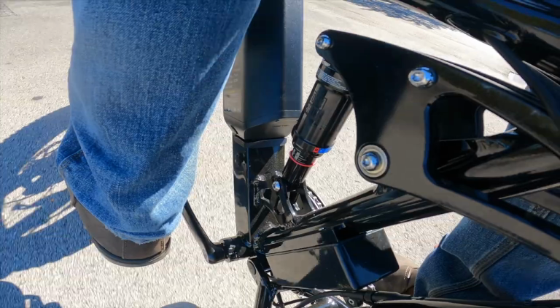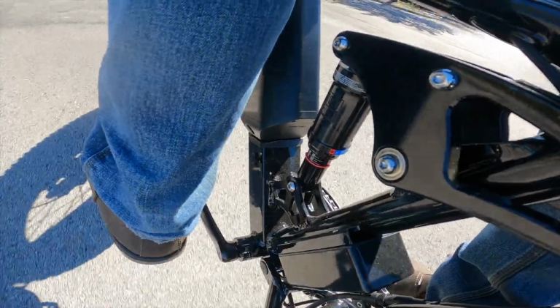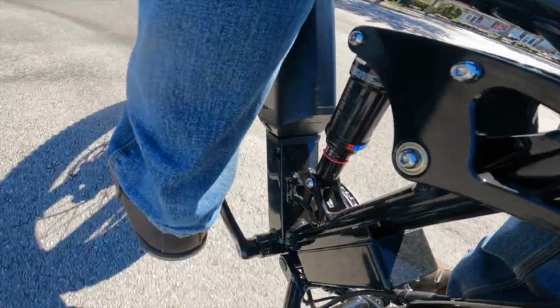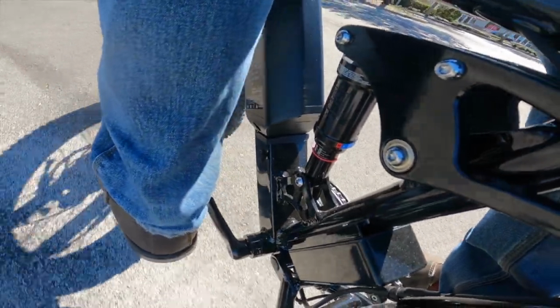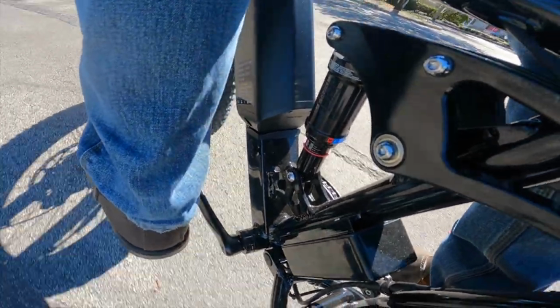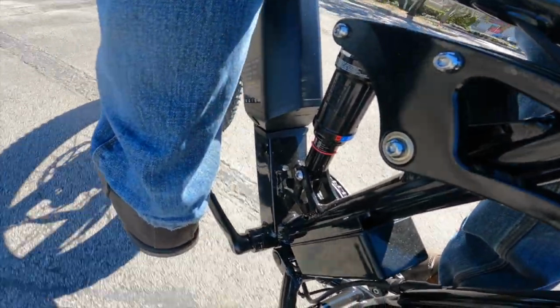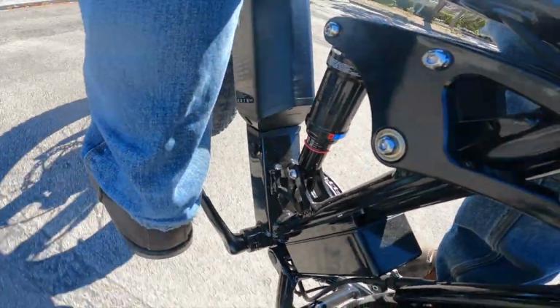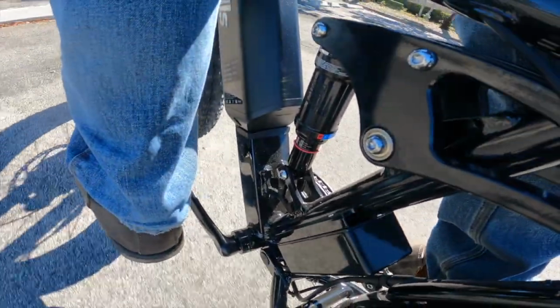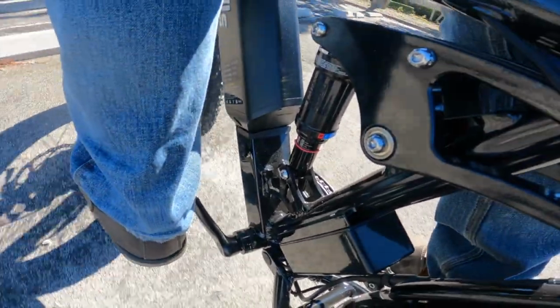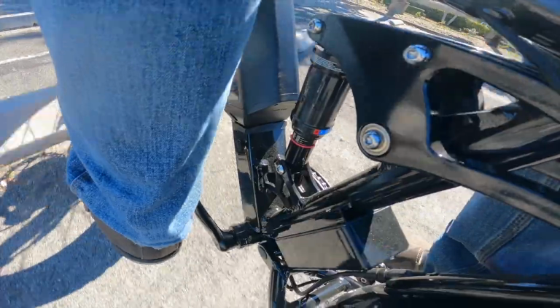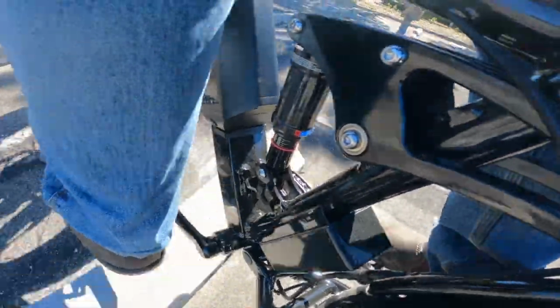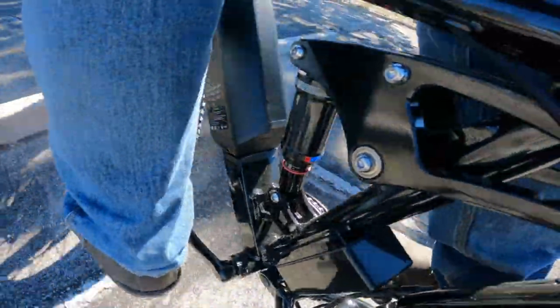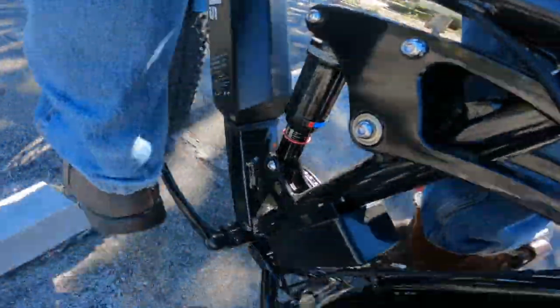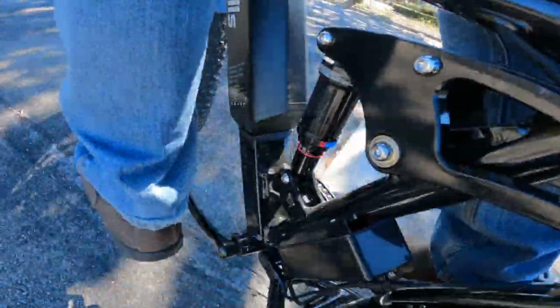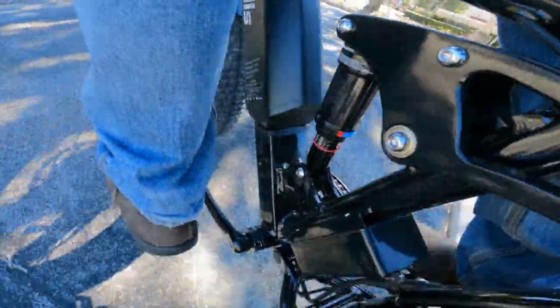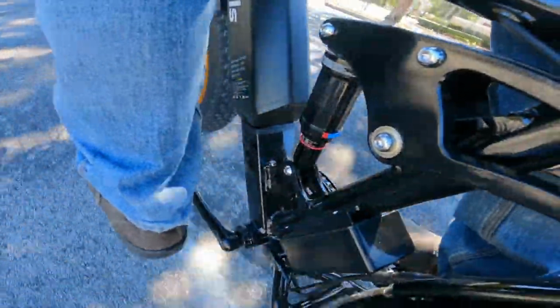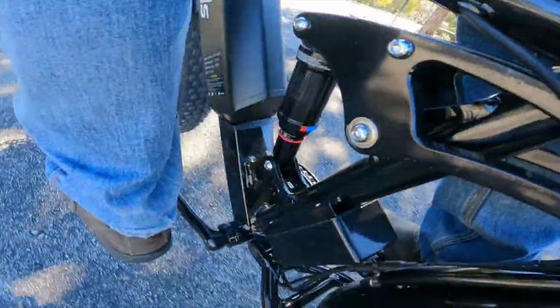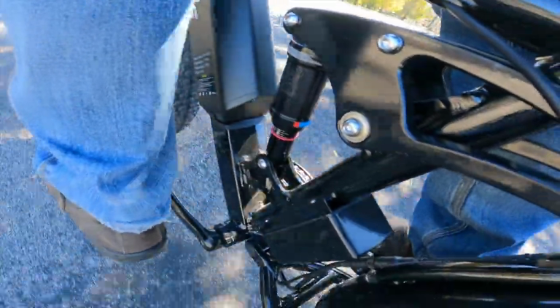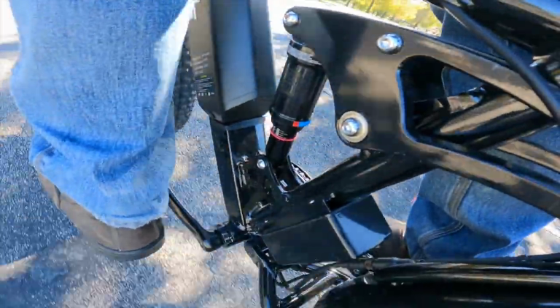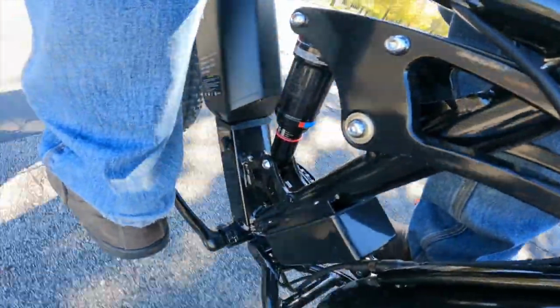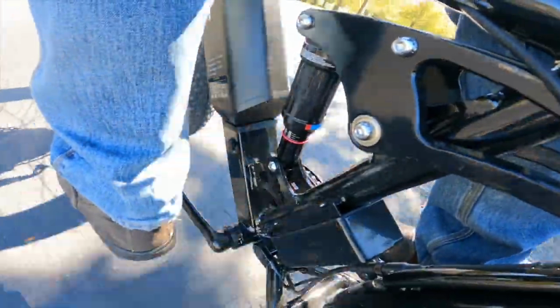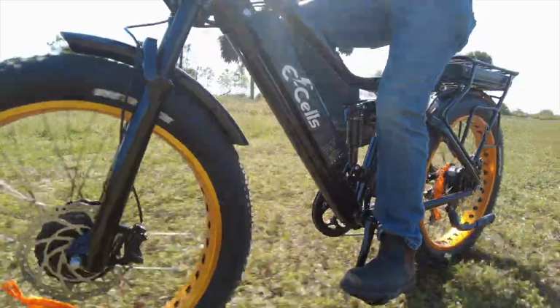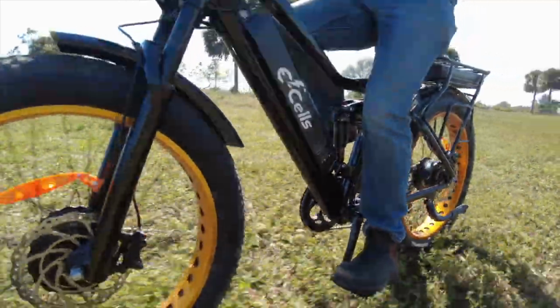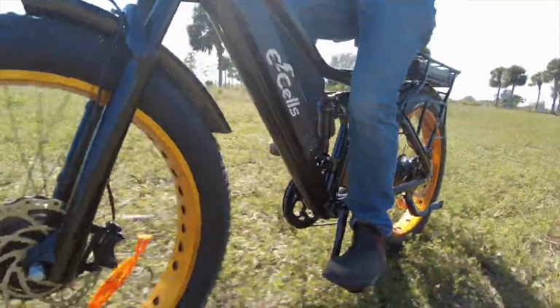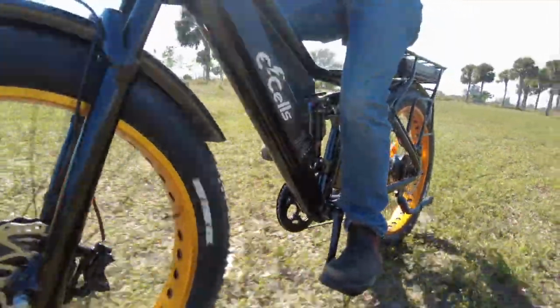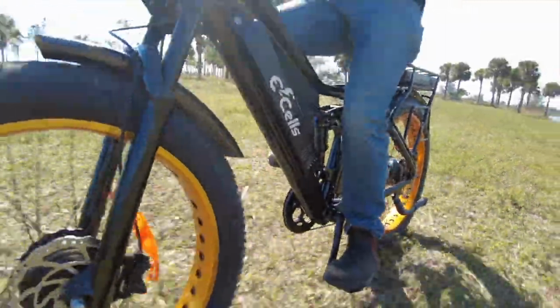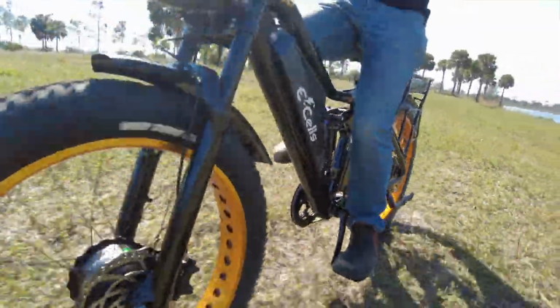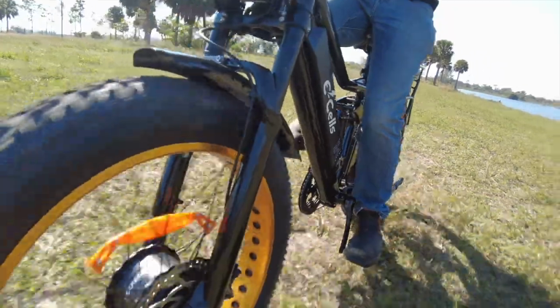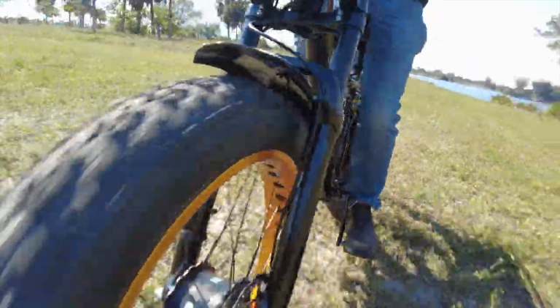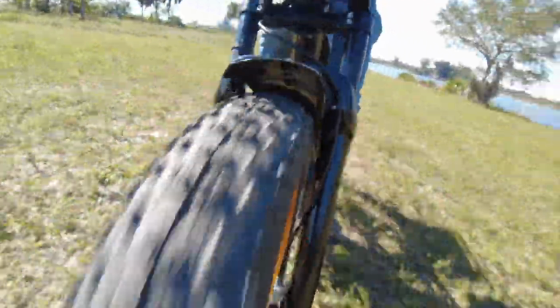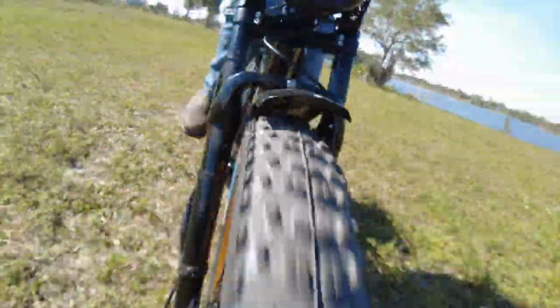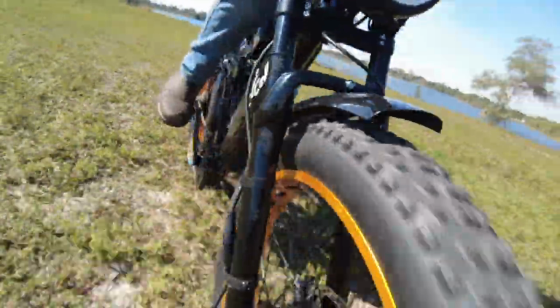And of course there's dual suspension, with a RockShox Monarch RL absorber in back, and up front we've got that dual crown fork that gives this model its name.